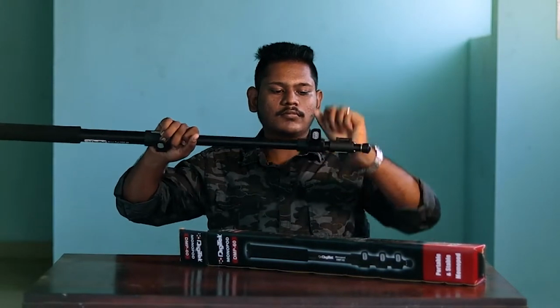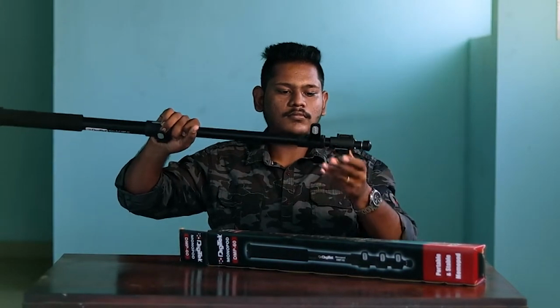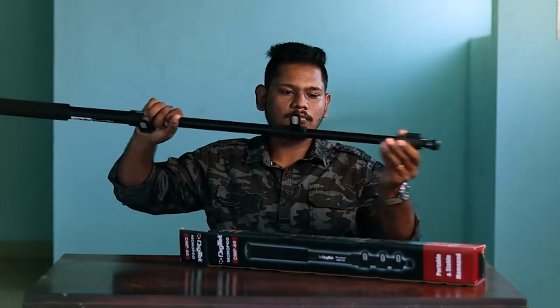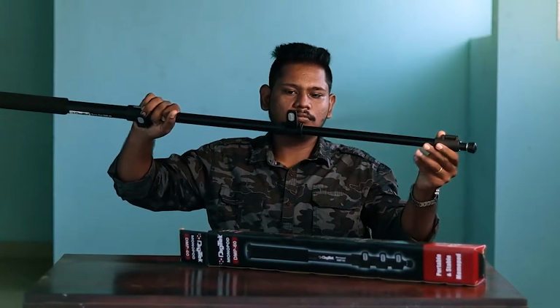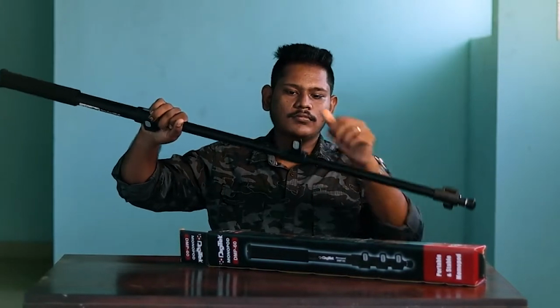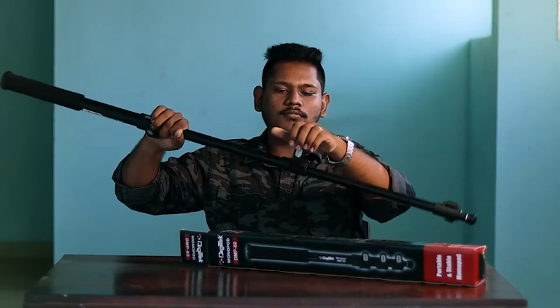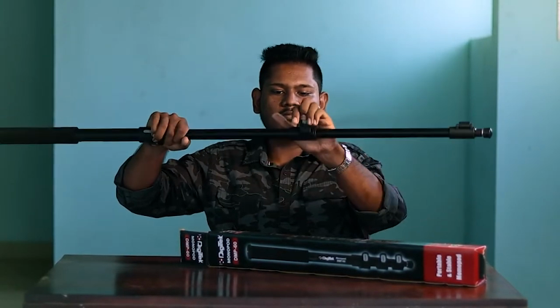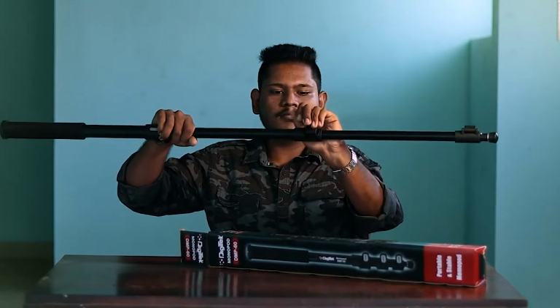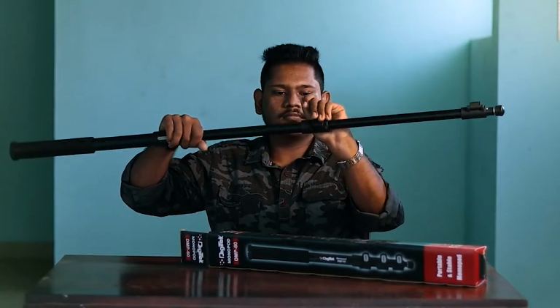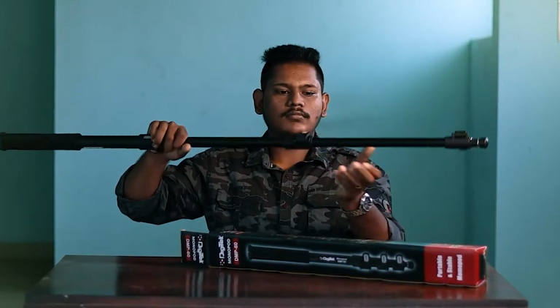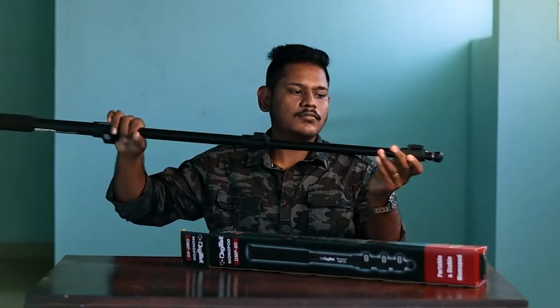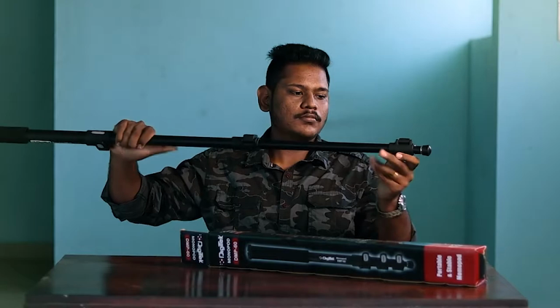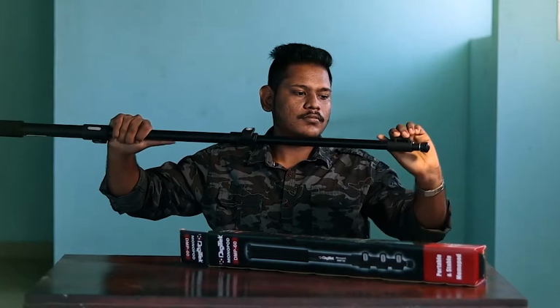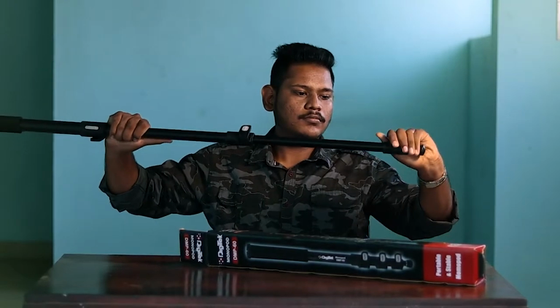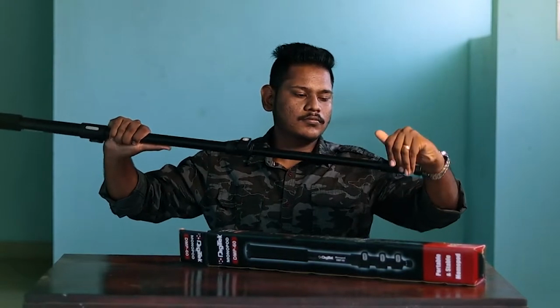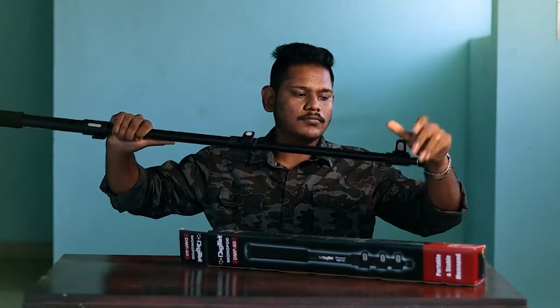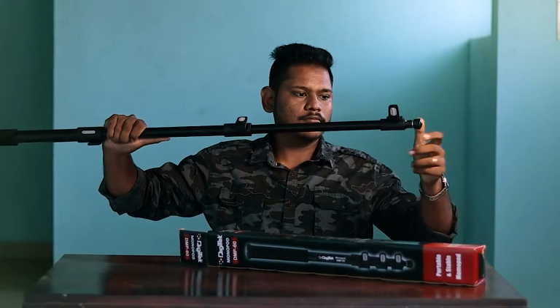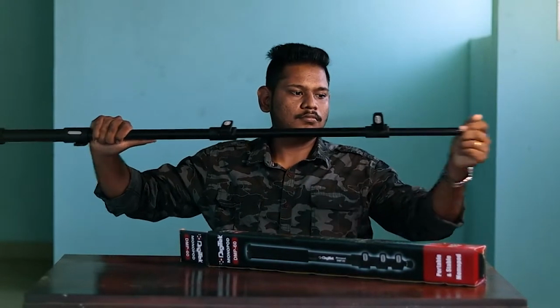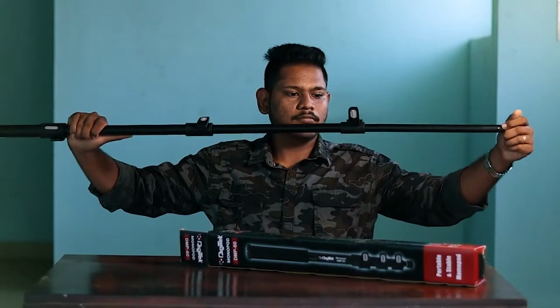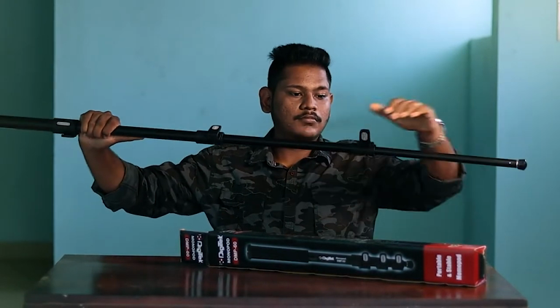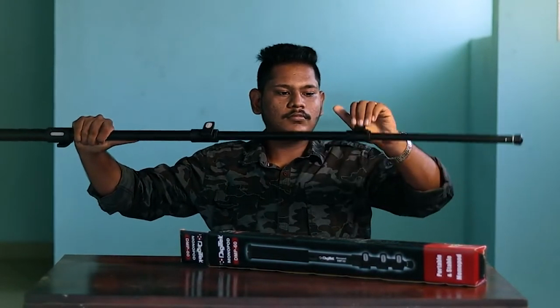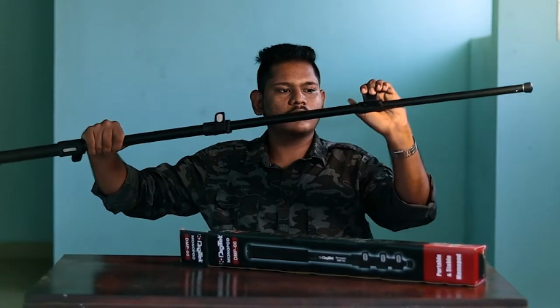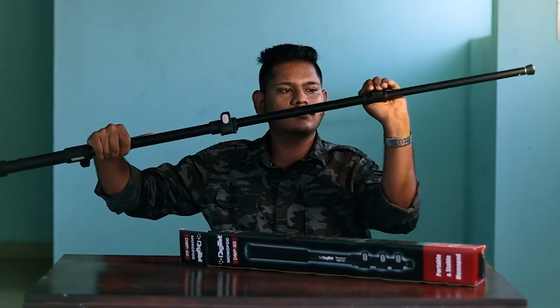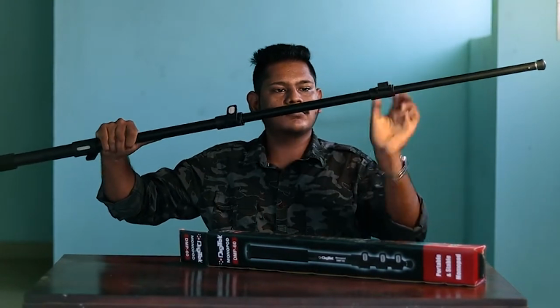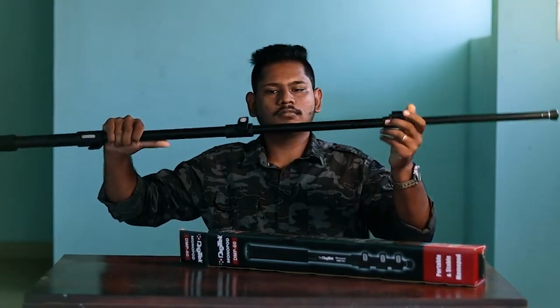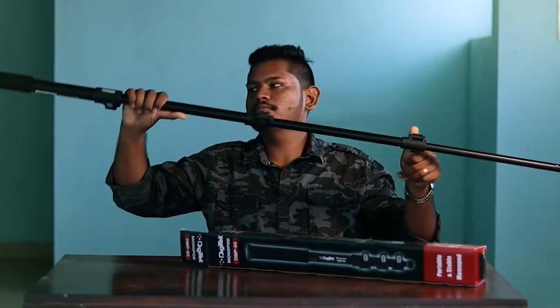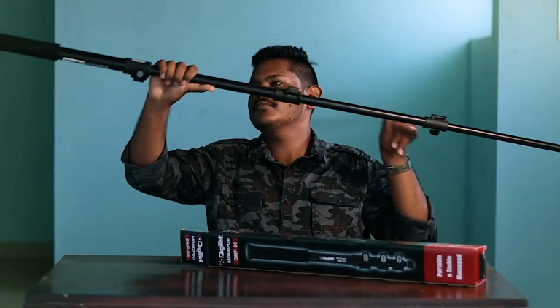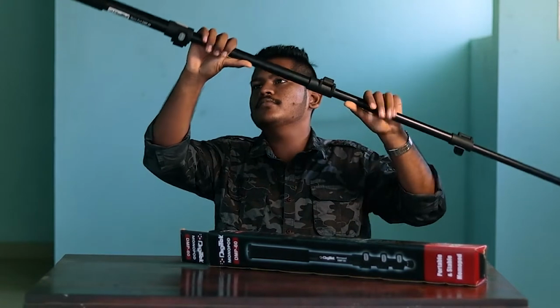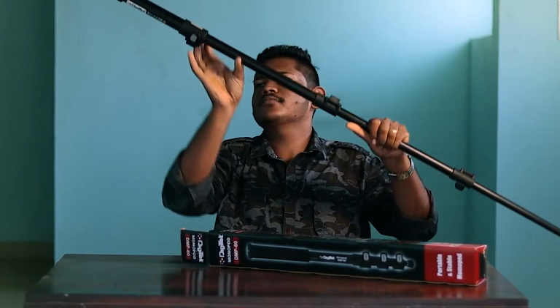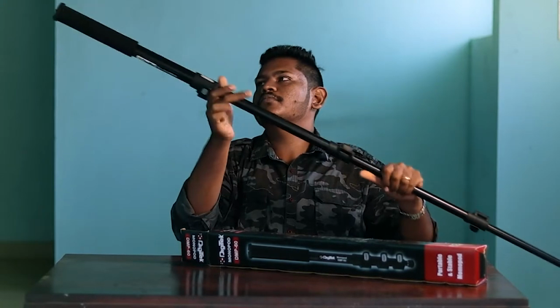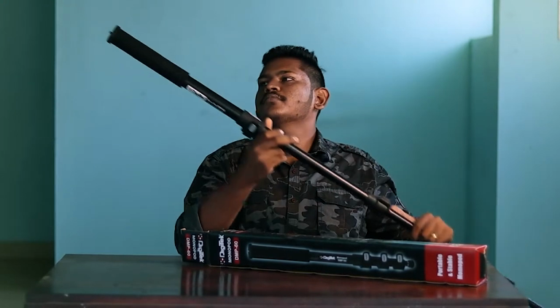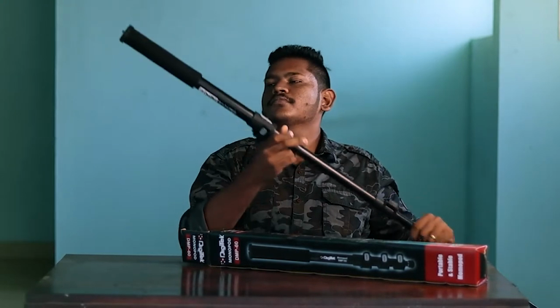This monopod can be extended in 4 sections. The minimum height is 2 feet and it can be extended up to 5.2 feet.